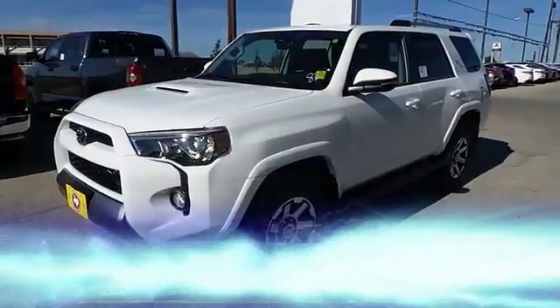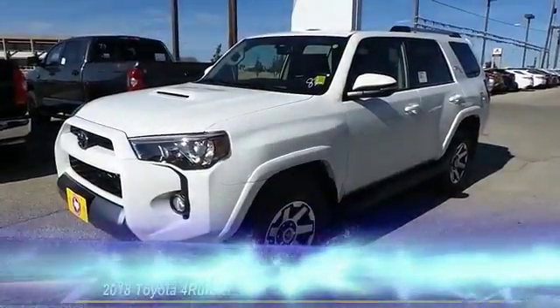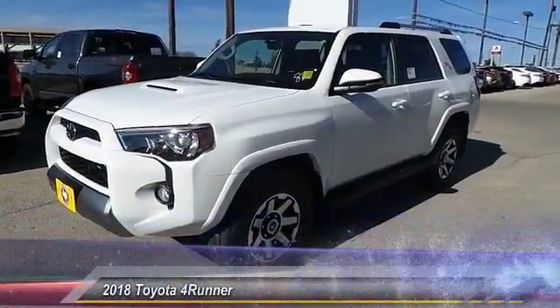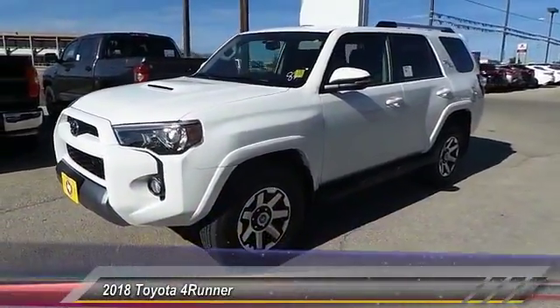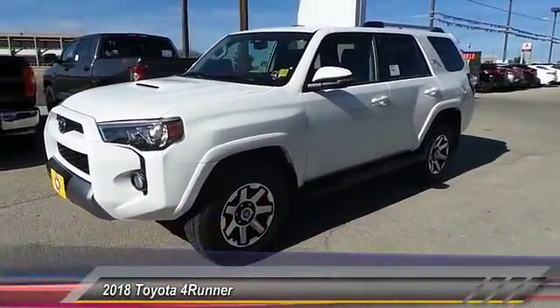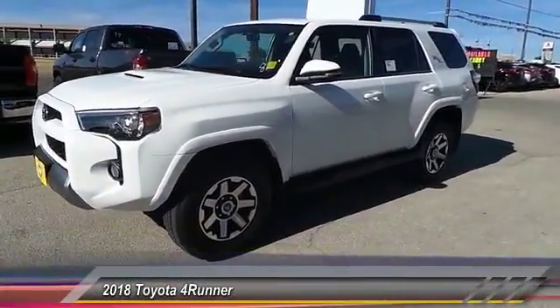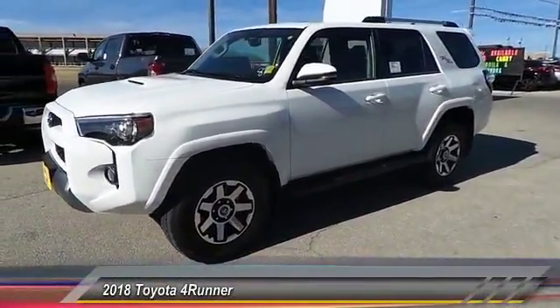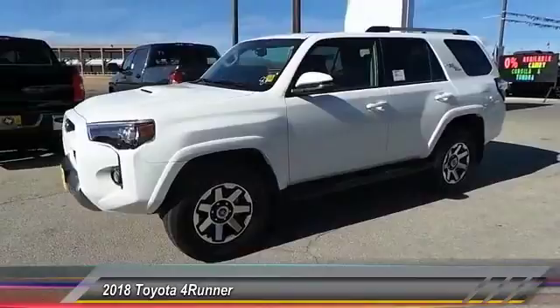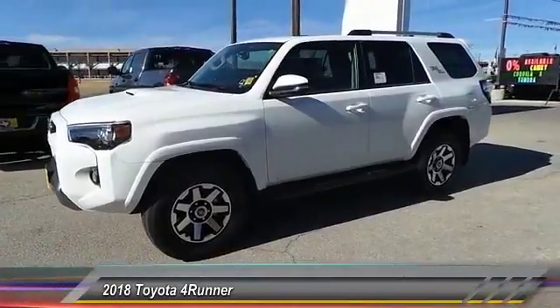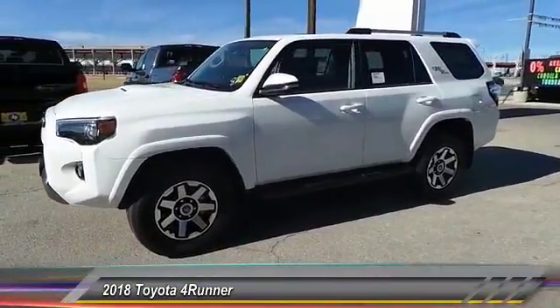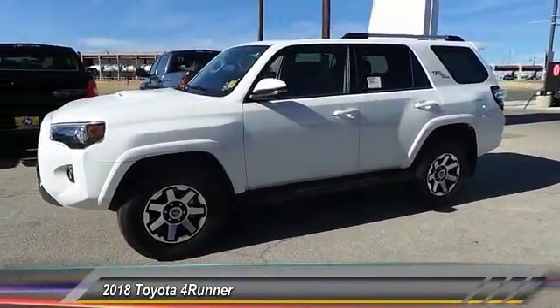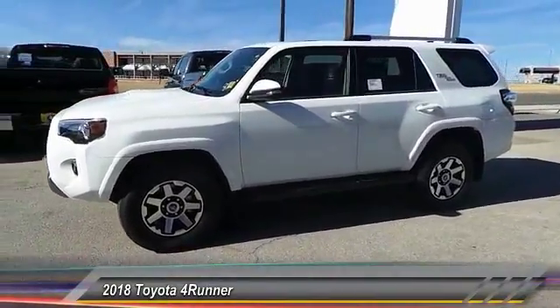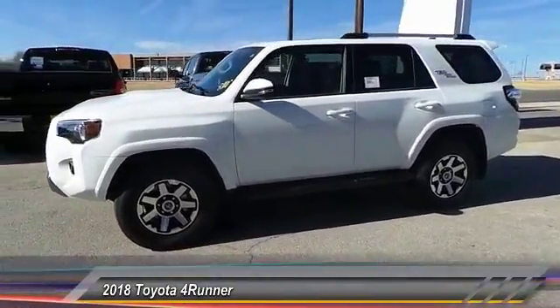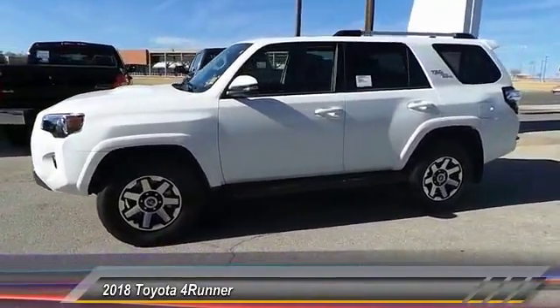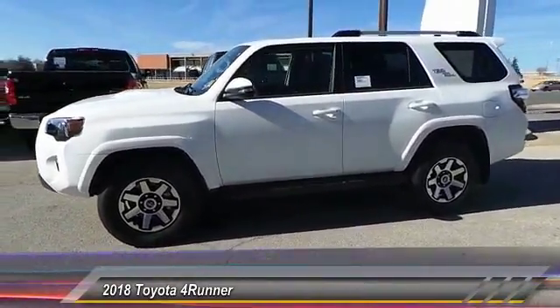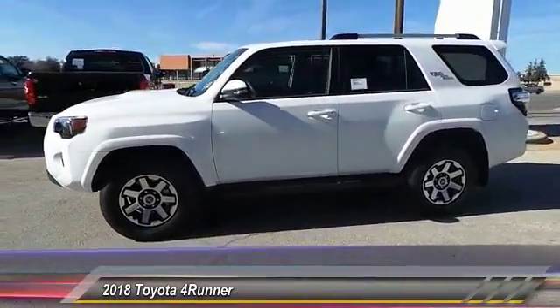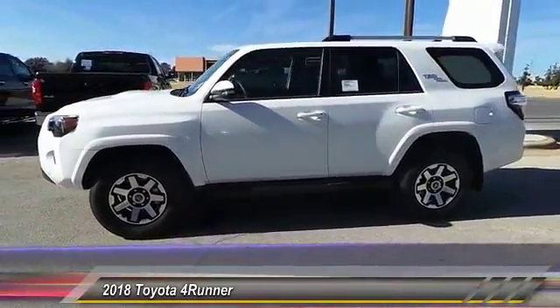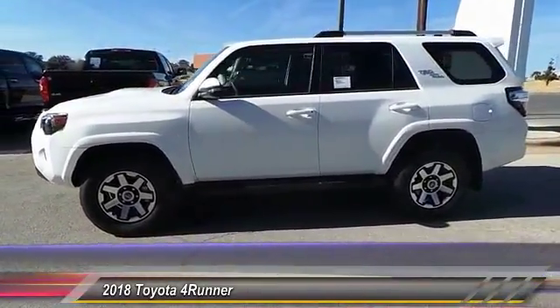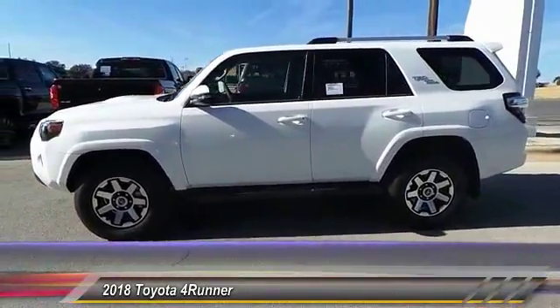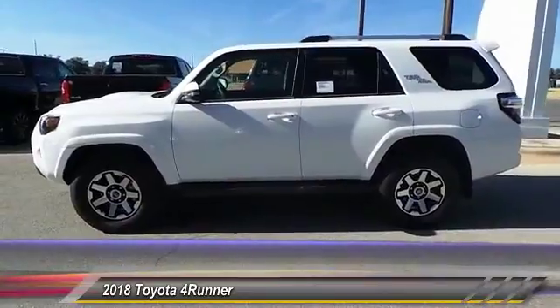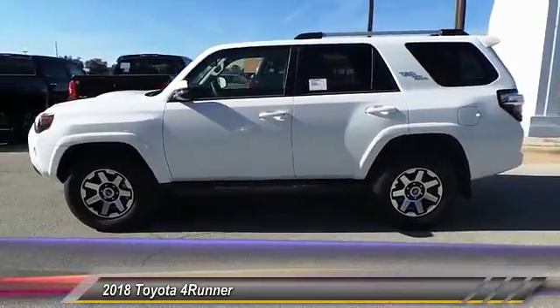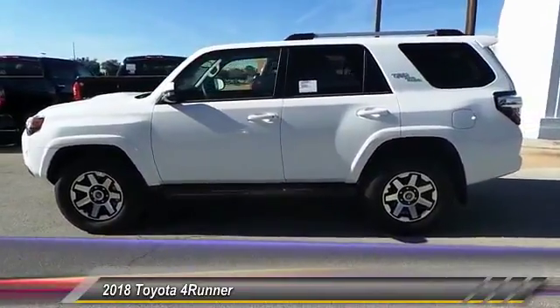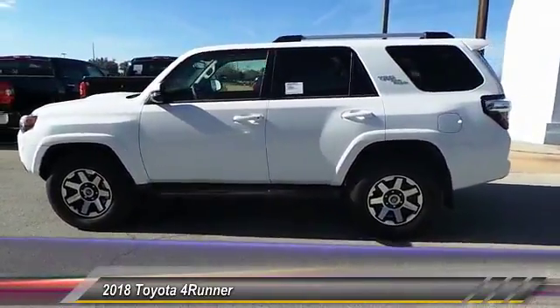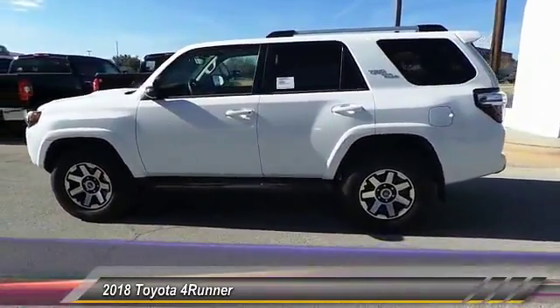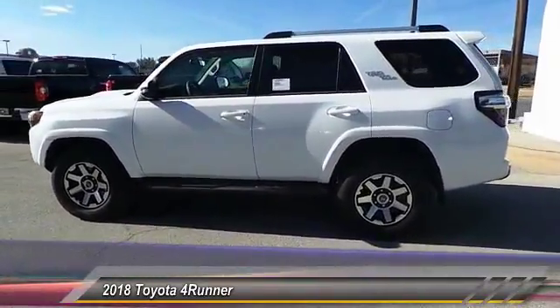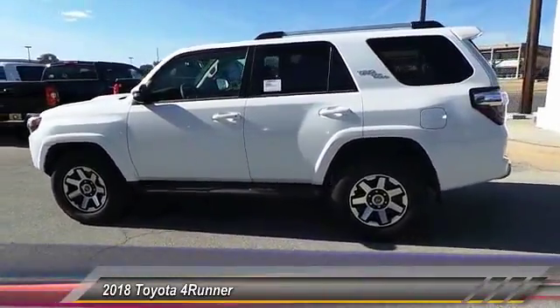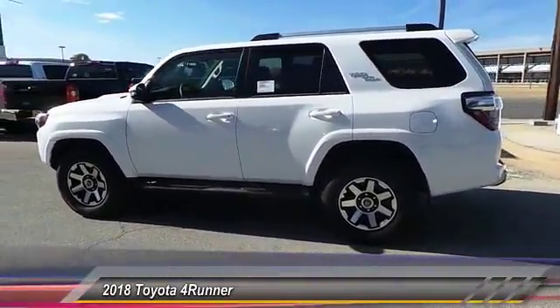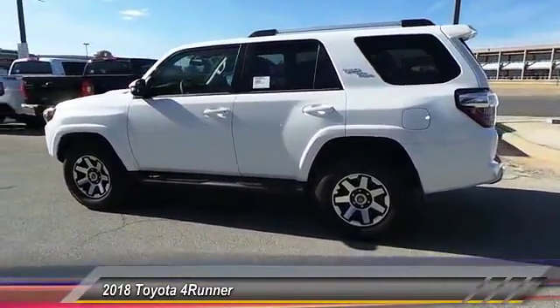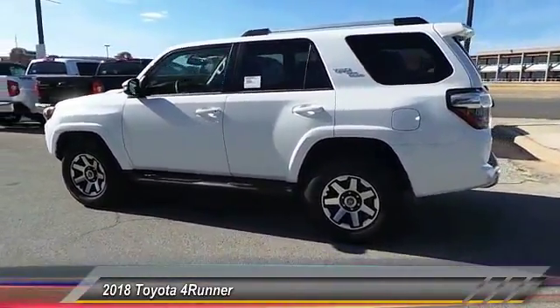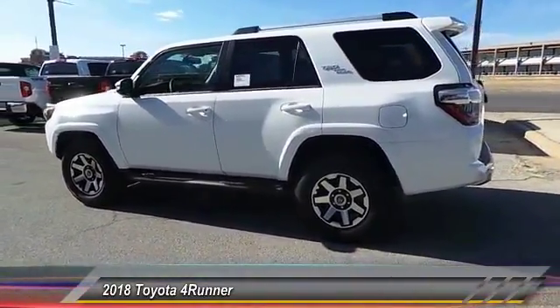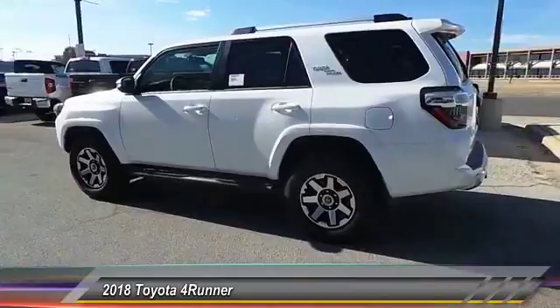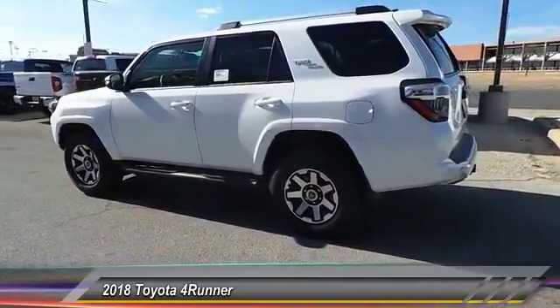The 2018 4Runner. 4Runner durability is unbeatable. There are more 4Runners on the road today than any other mid-size SUV priced below $45,000. This vehicle has less than 100 miles.